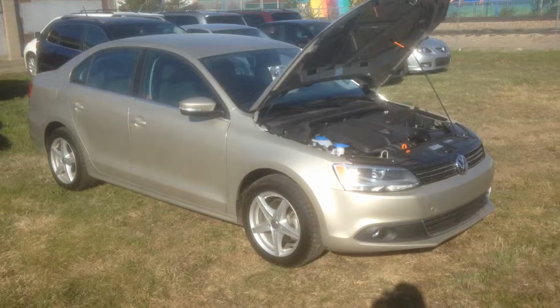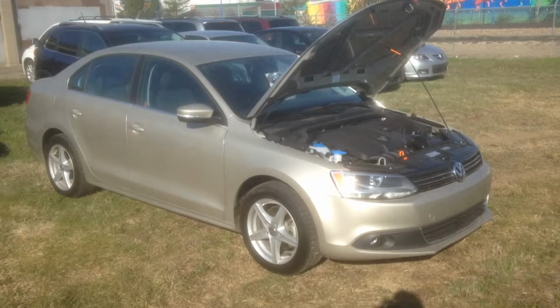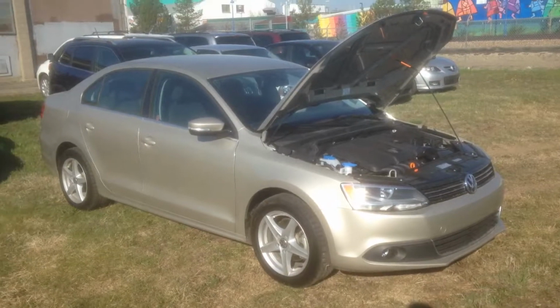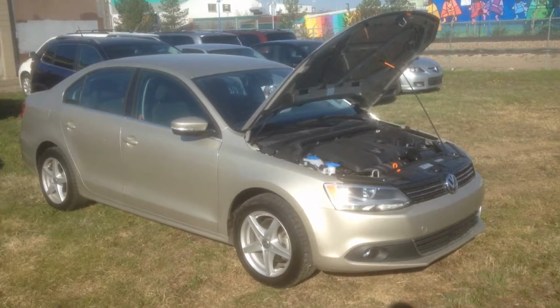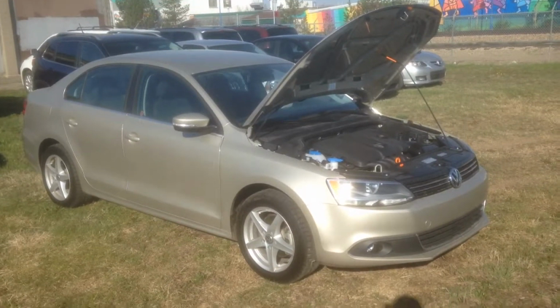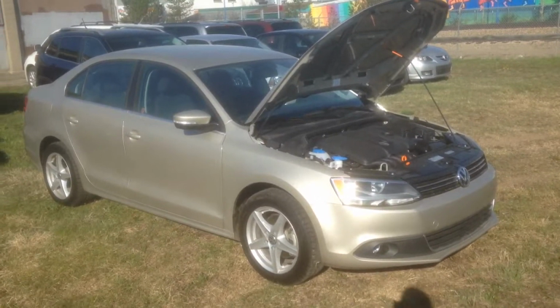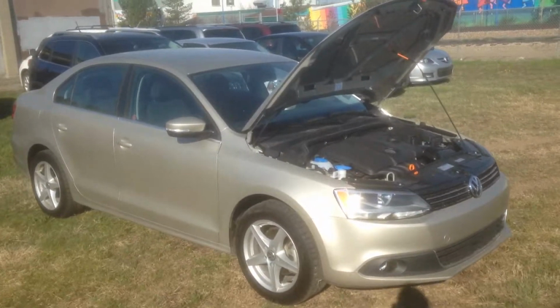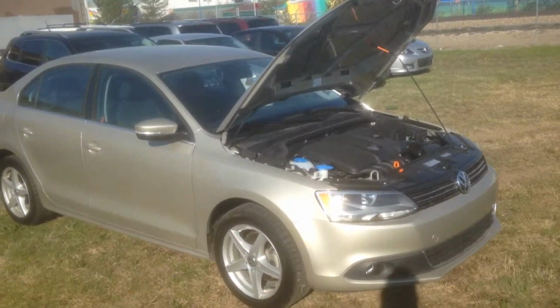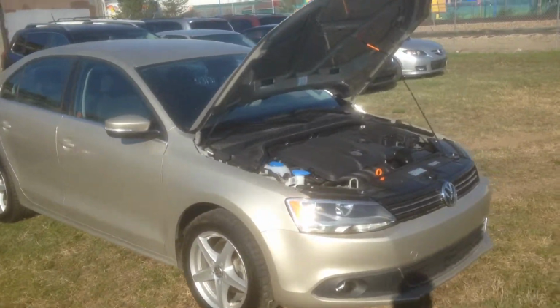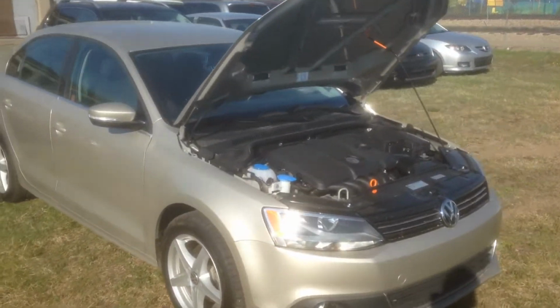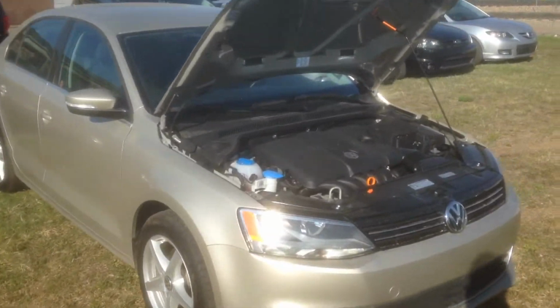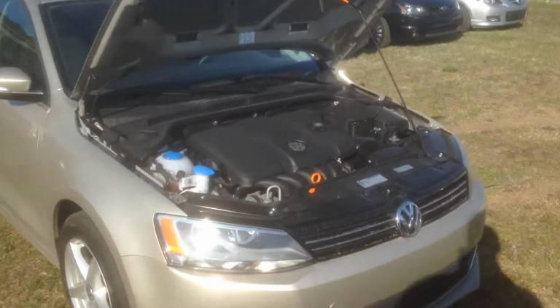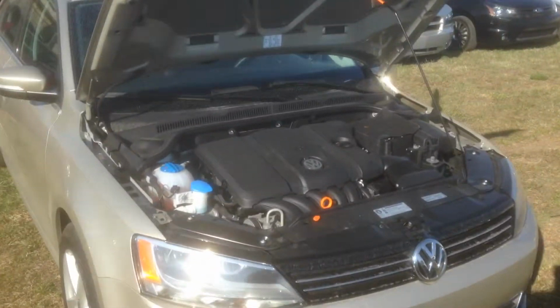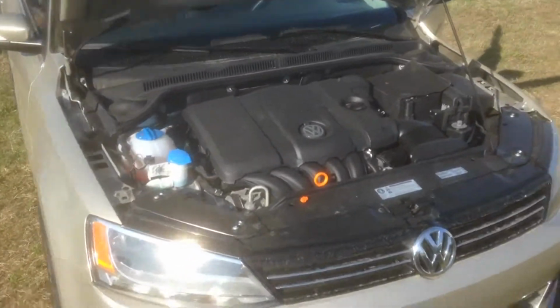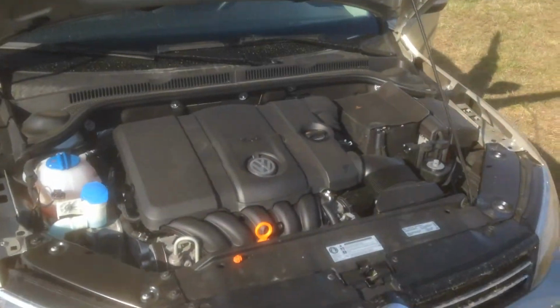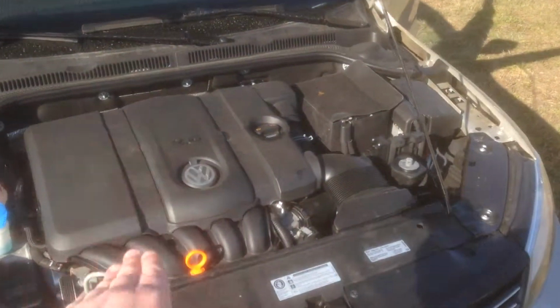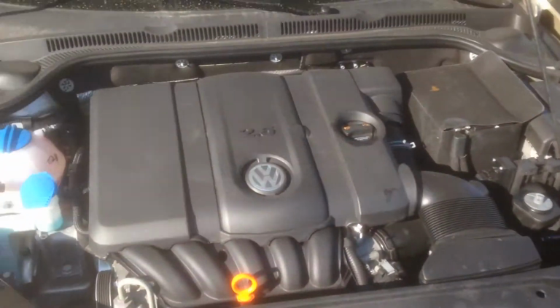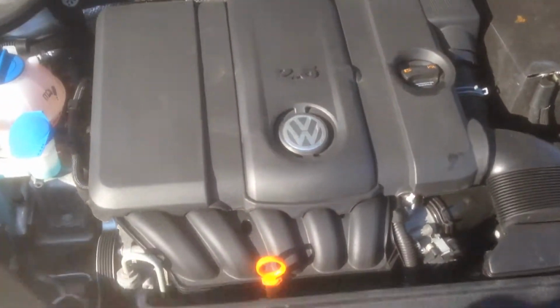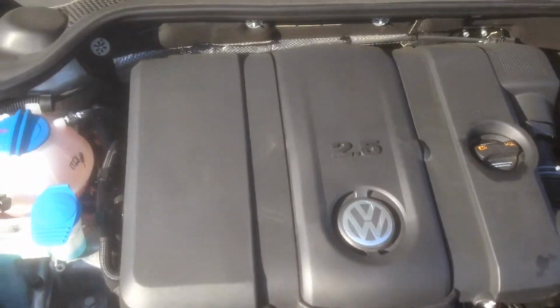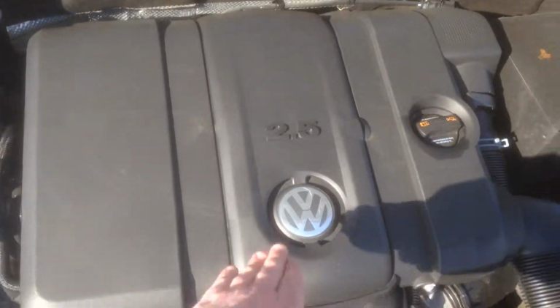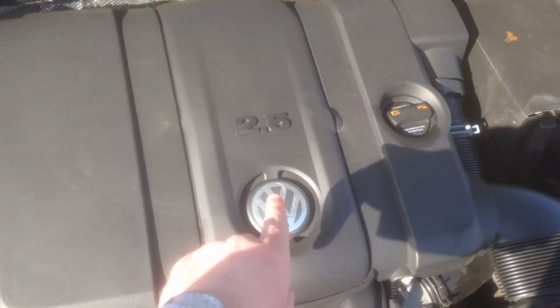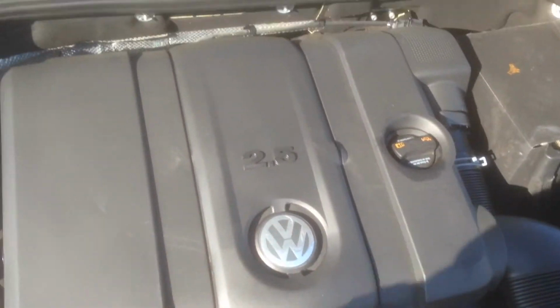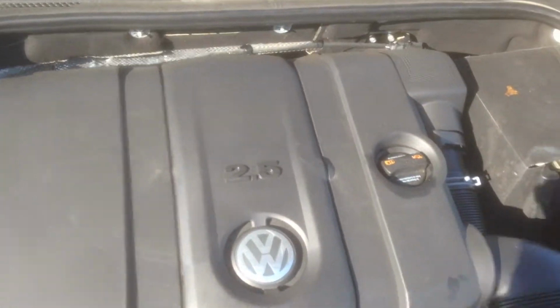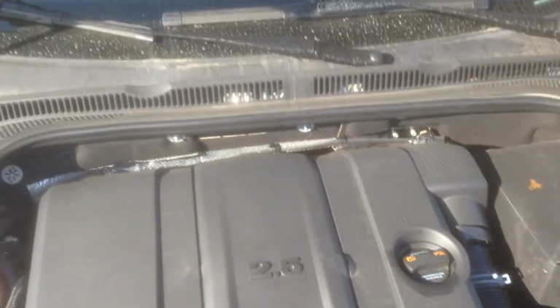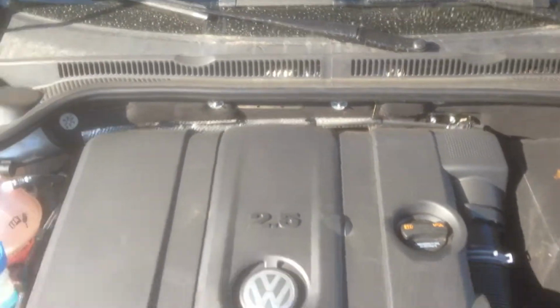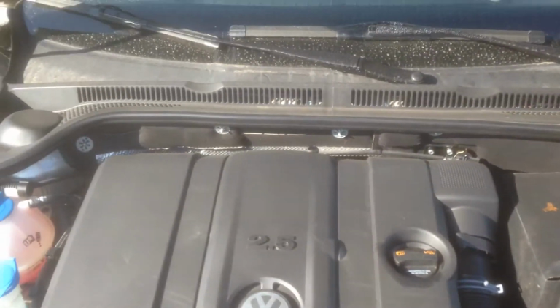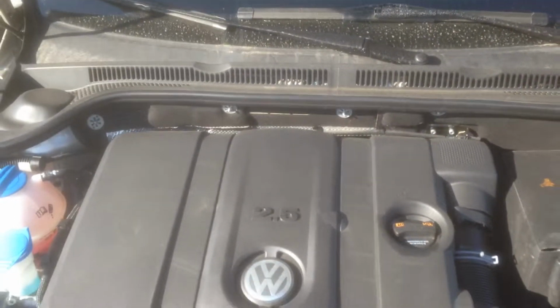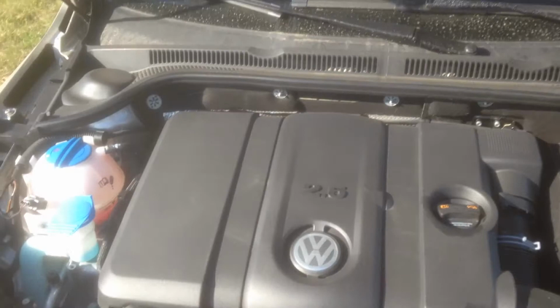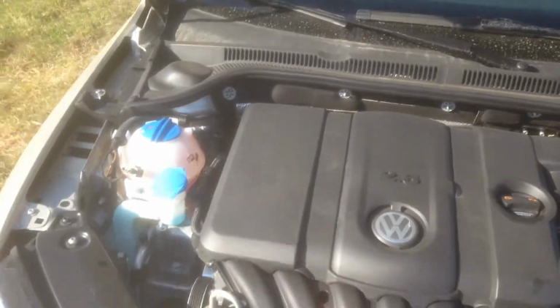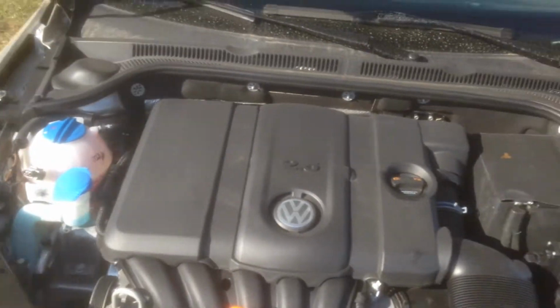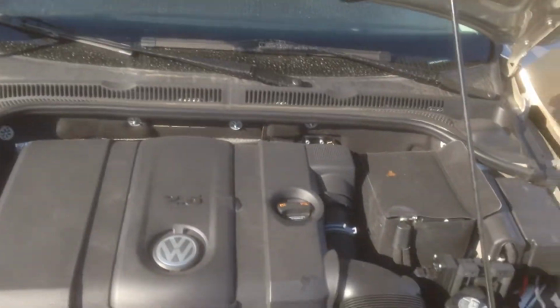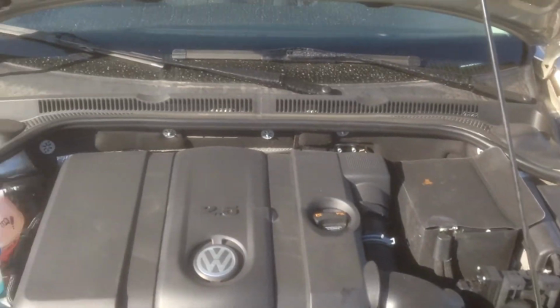Hey, Paul and Bonnie, Adrian here with XS Credit. I've got the 2012 Jetta we were talking about yesterday. As you can see in here, got the nice 2.5 liter four-cylinder engine — everything's all nice, clean and tidy.